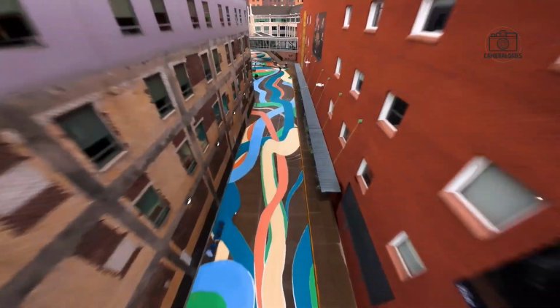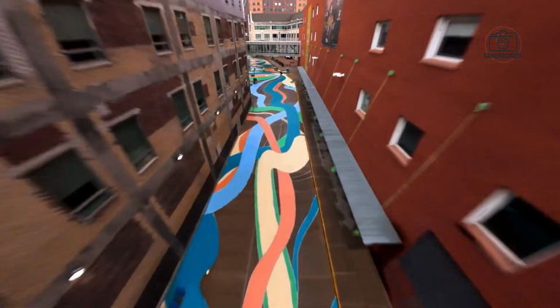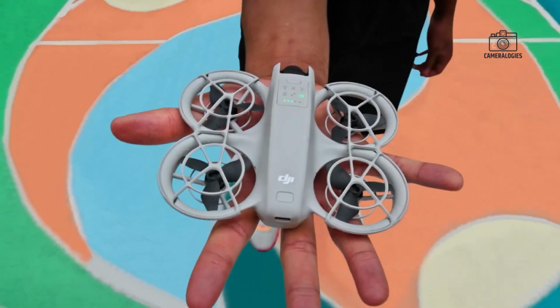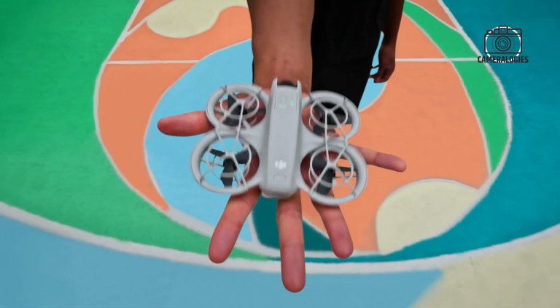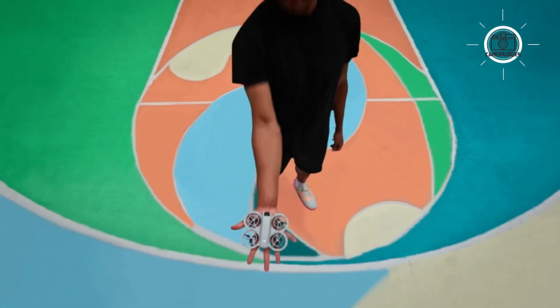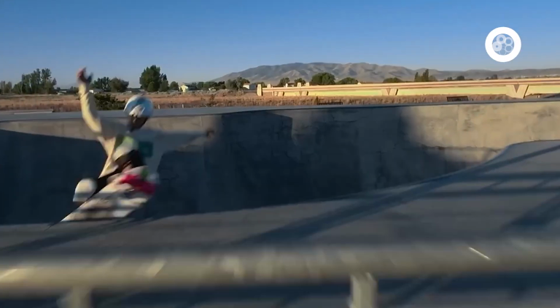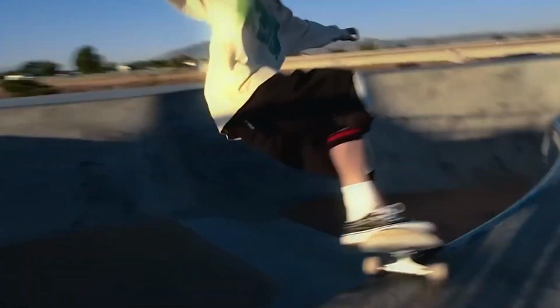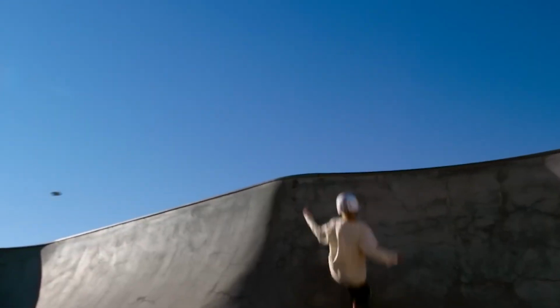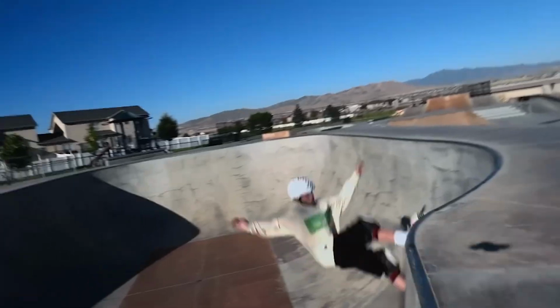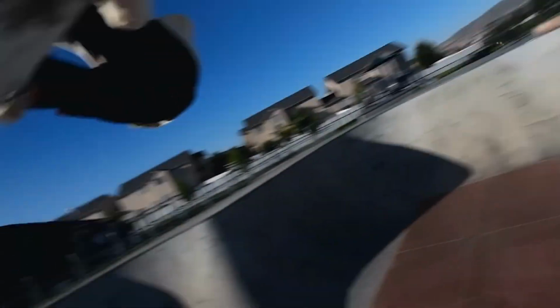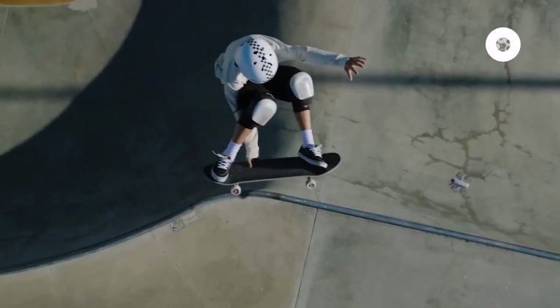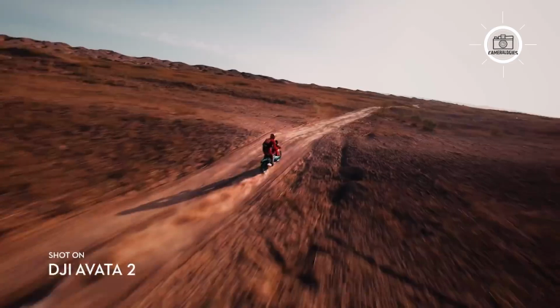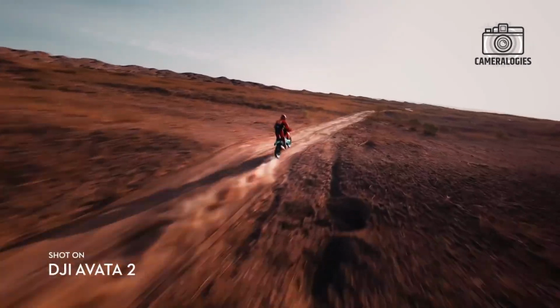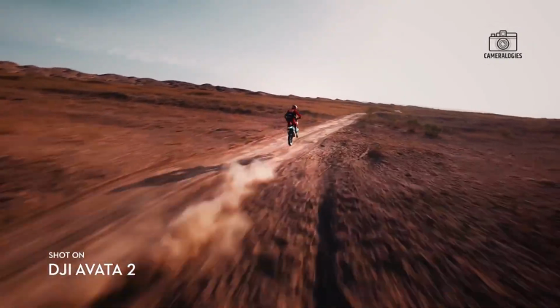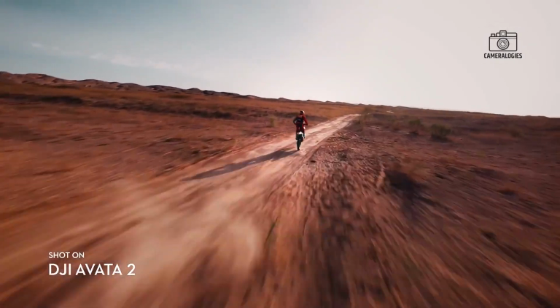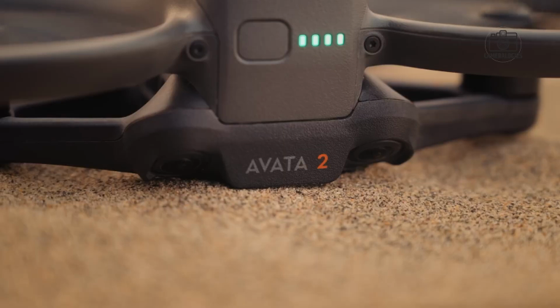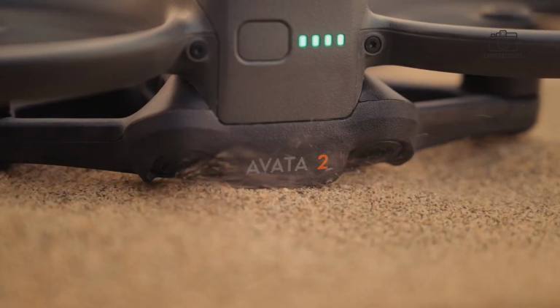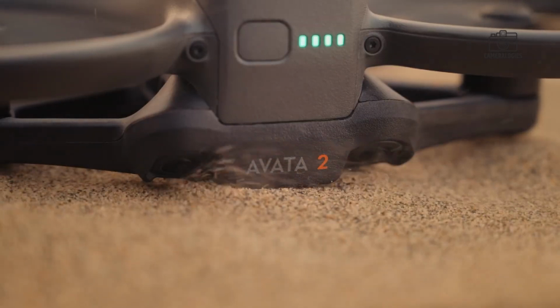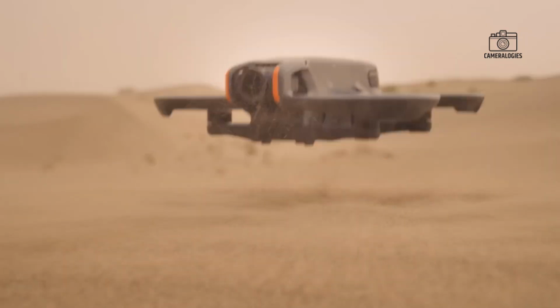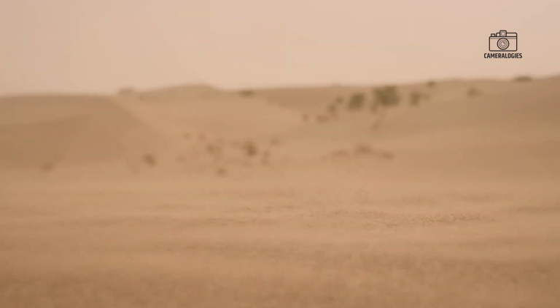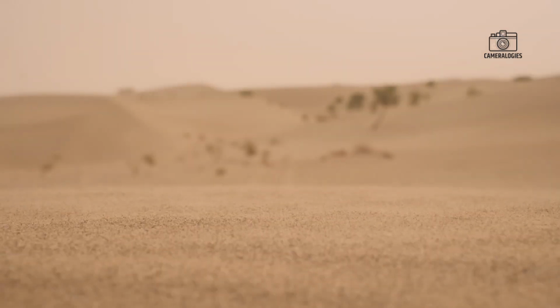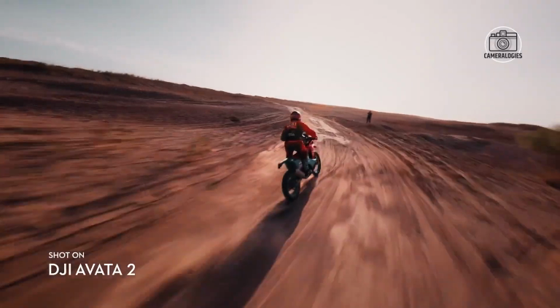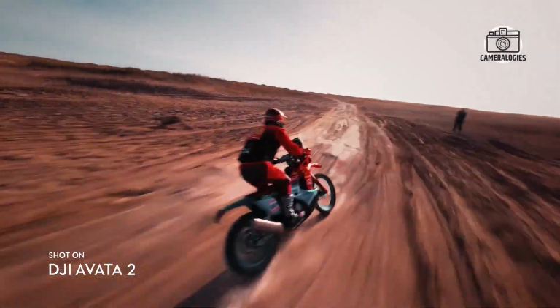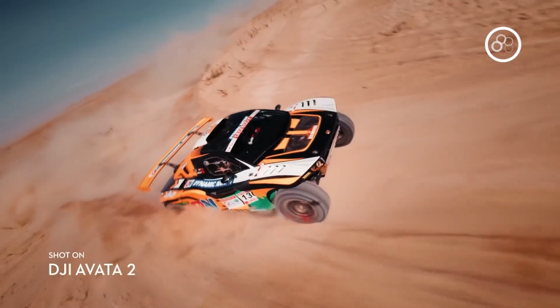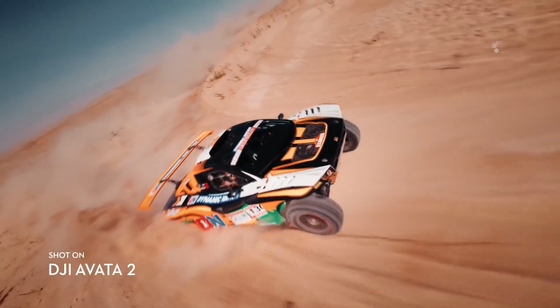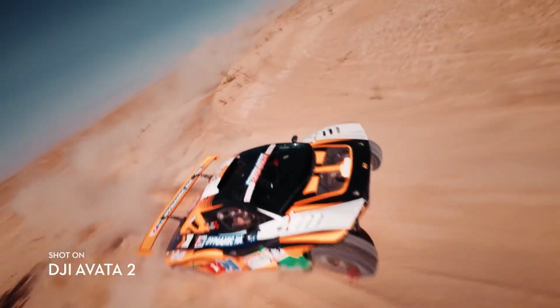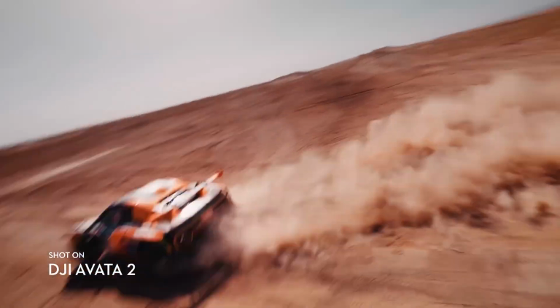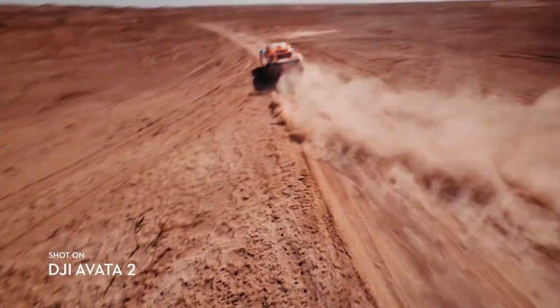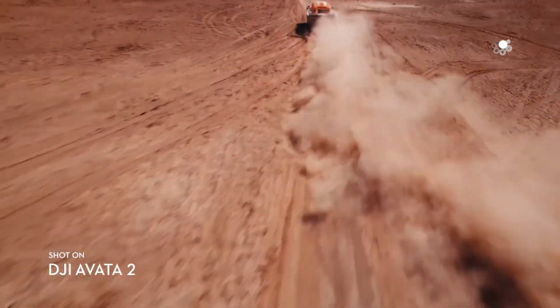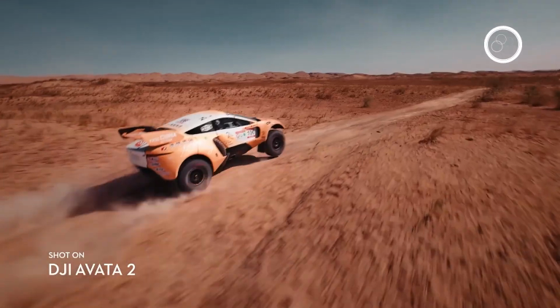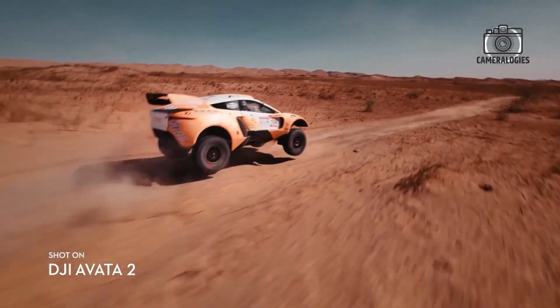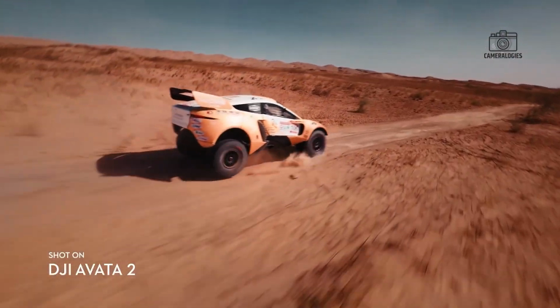The big question now is simple: will the Avata 3 be the 360 version, or will DJI launch each one separately with its own identity and purpose? Whatever the answer, the excitement around this release ensures that the FPV world will be watching closely.